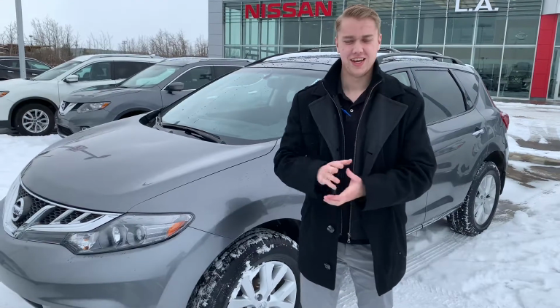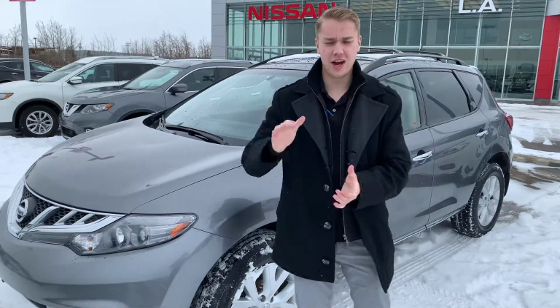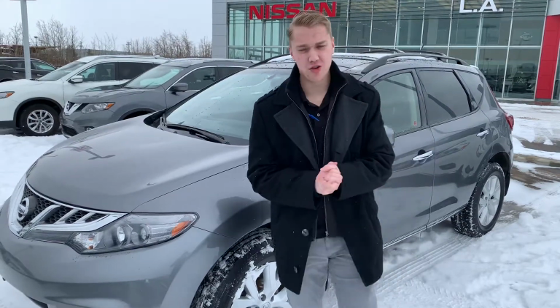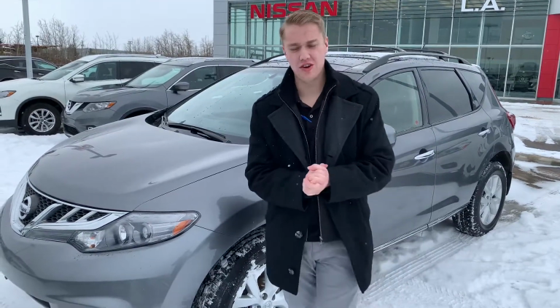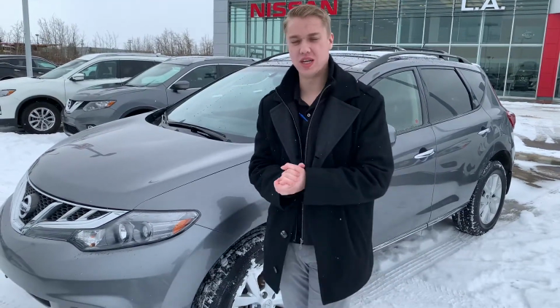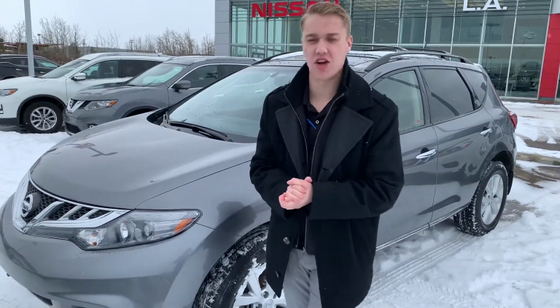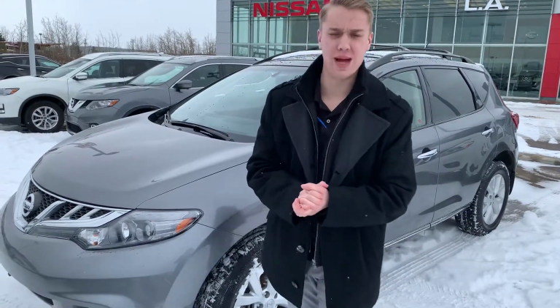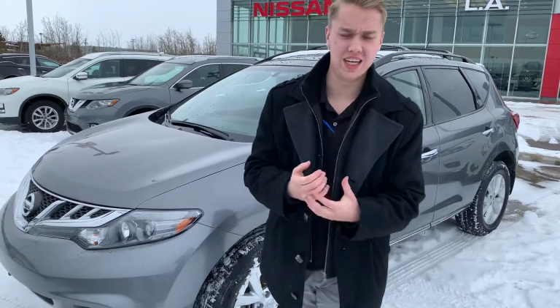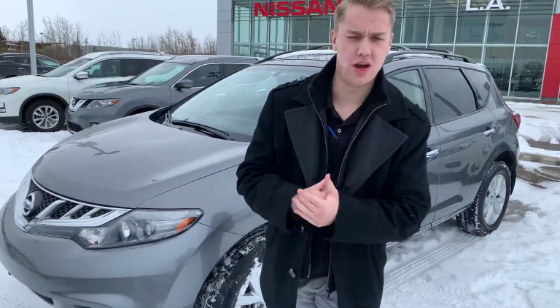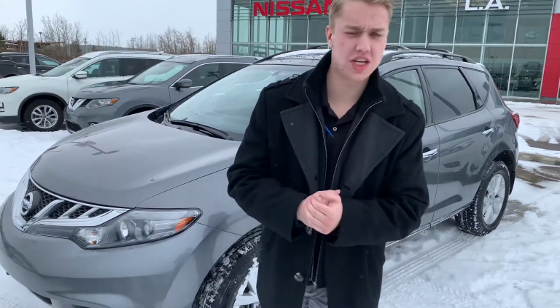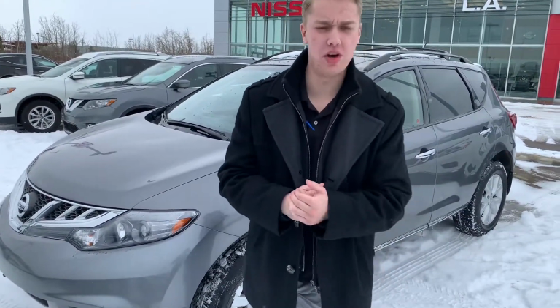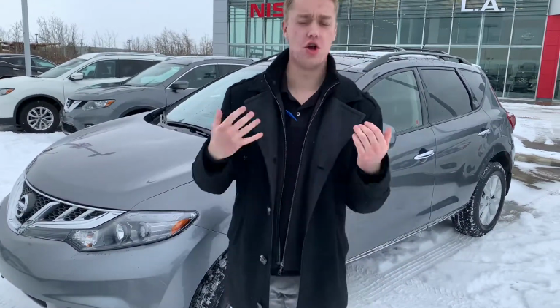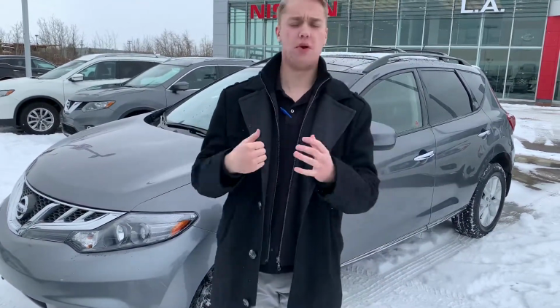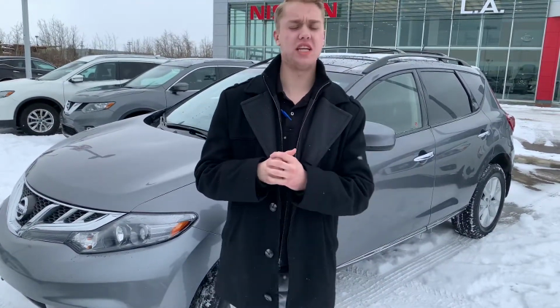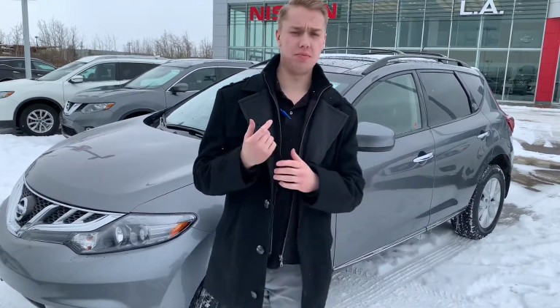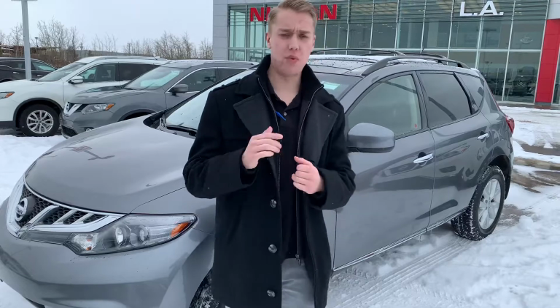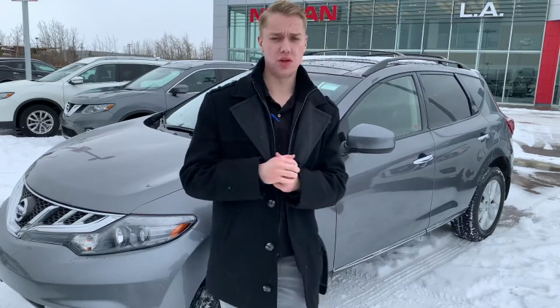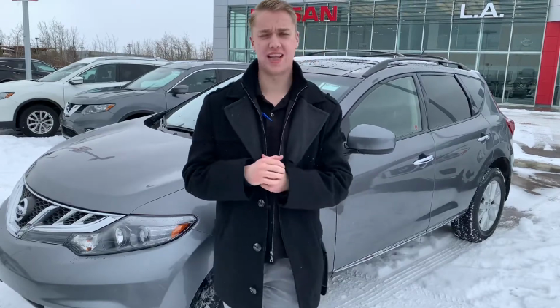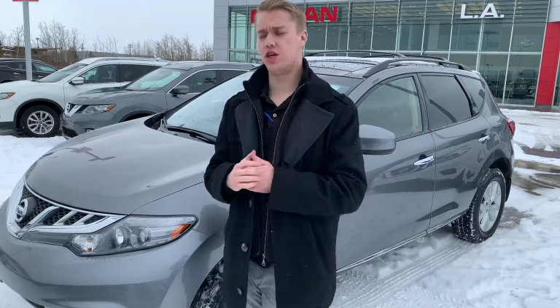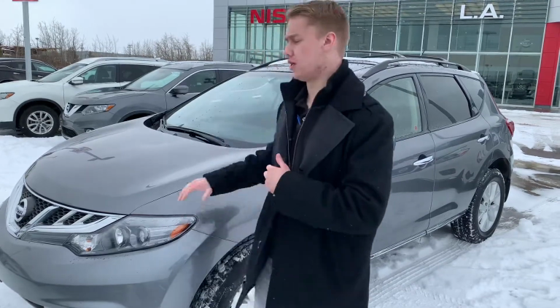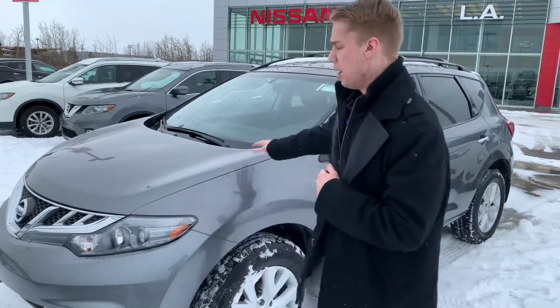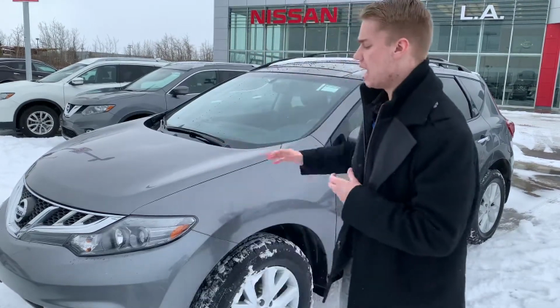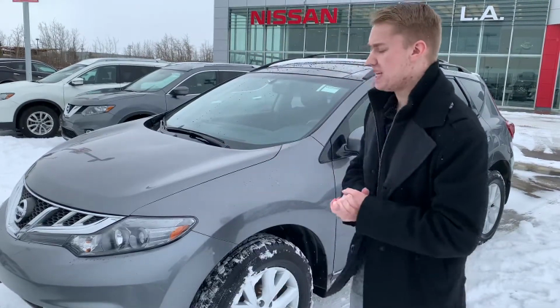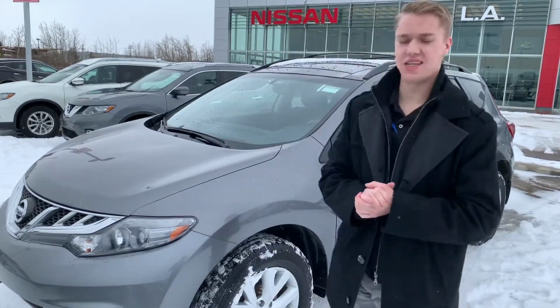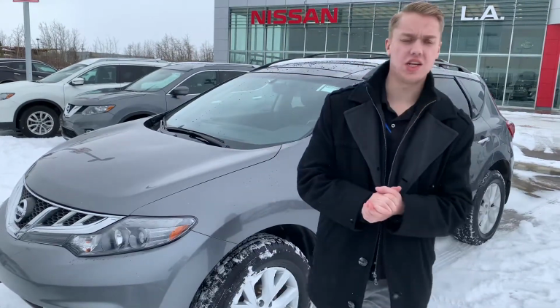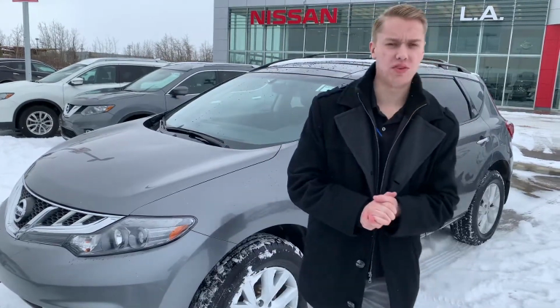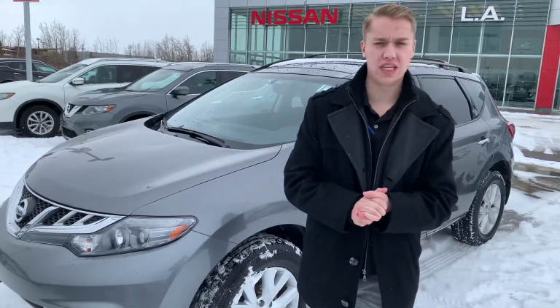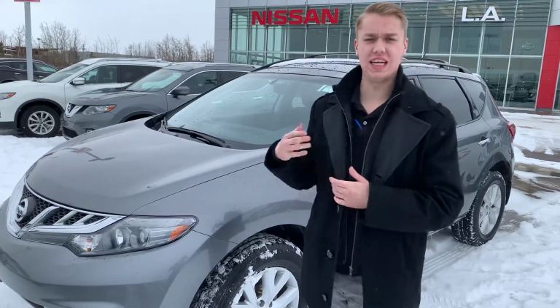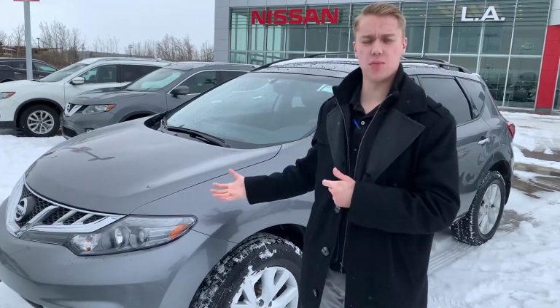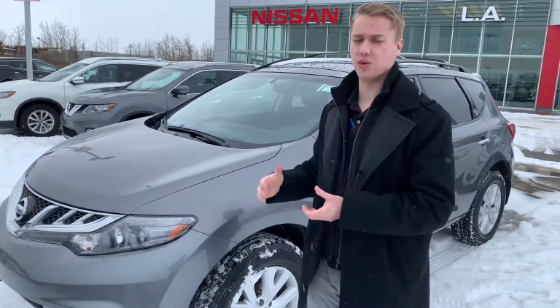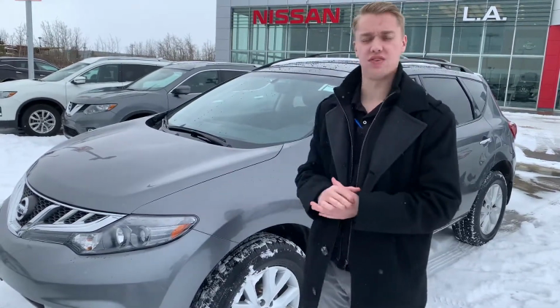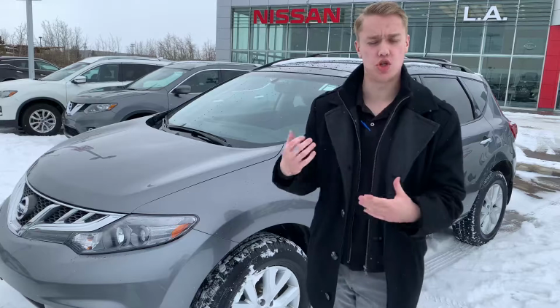Good afternoon Heather, it's Quindon down here from LA Nissan. I wanted to come out here and put a face to the name so you know exactly who you're dealing with. Behind me is that stunning 2014 Nissan Murano SV that you showed some interest in.